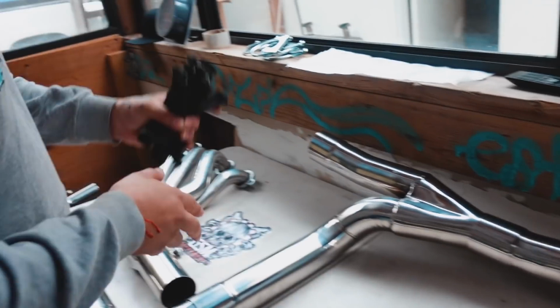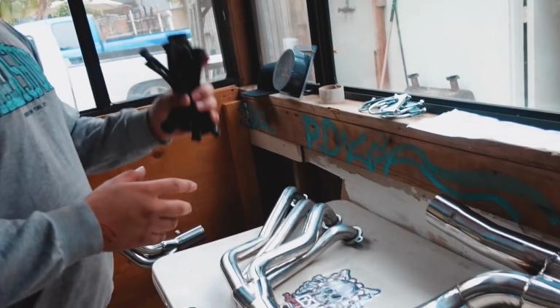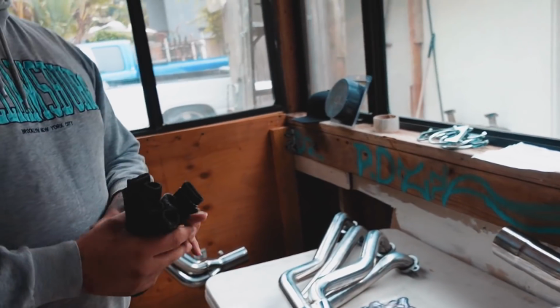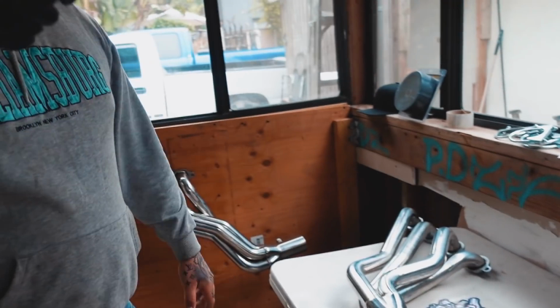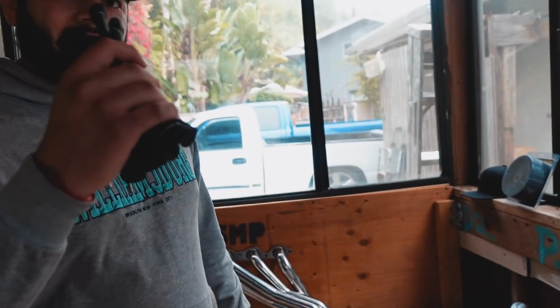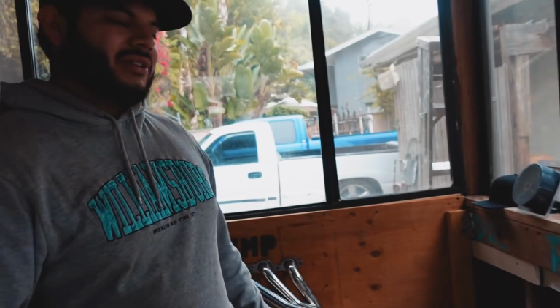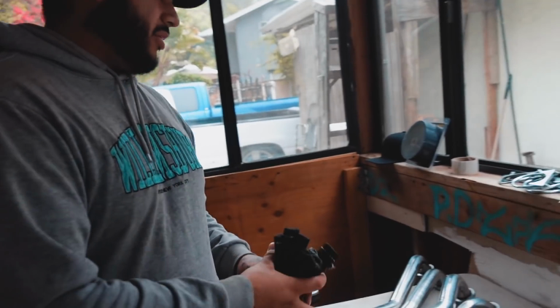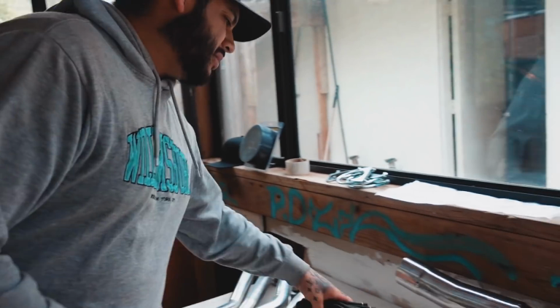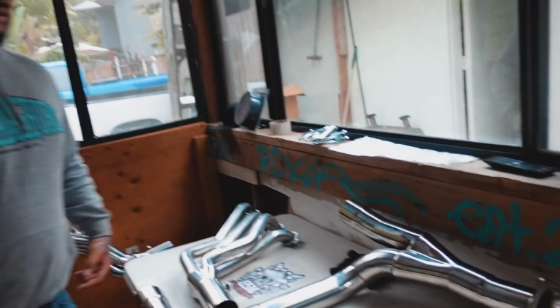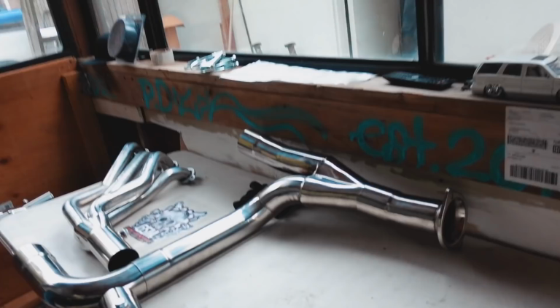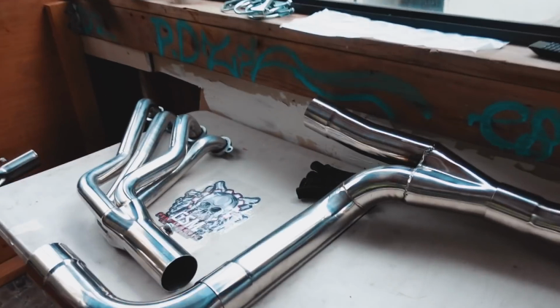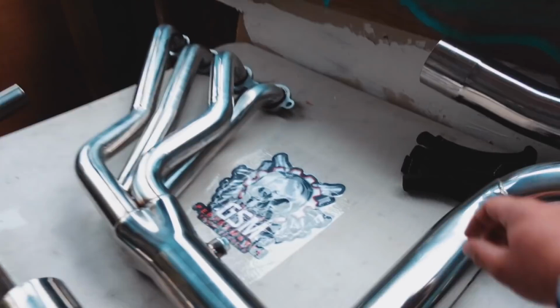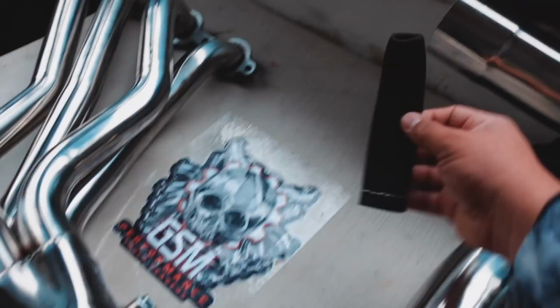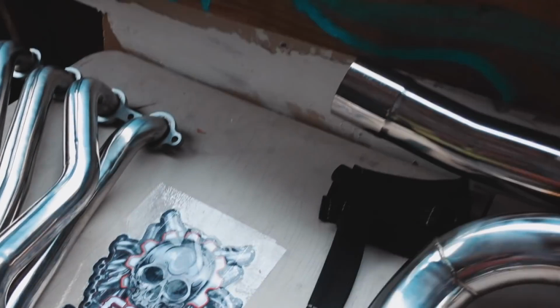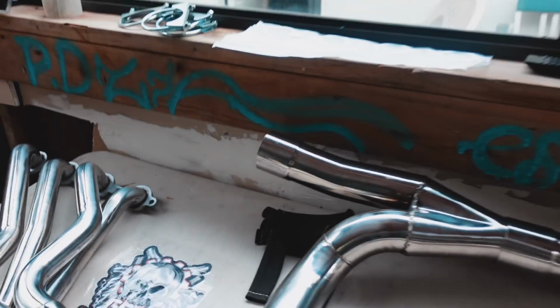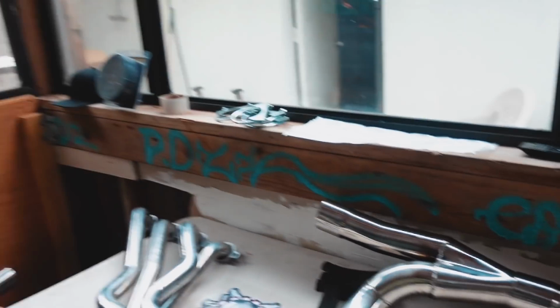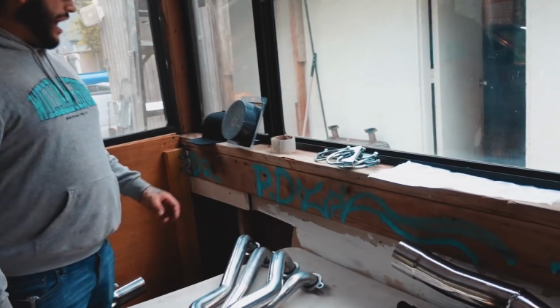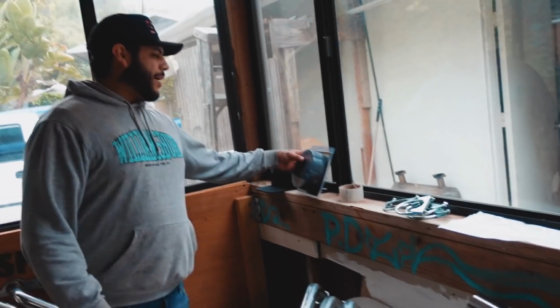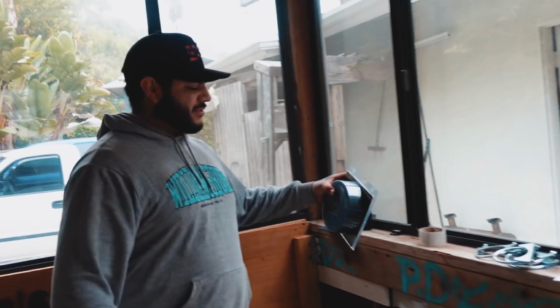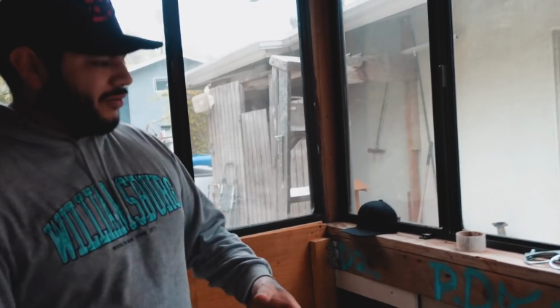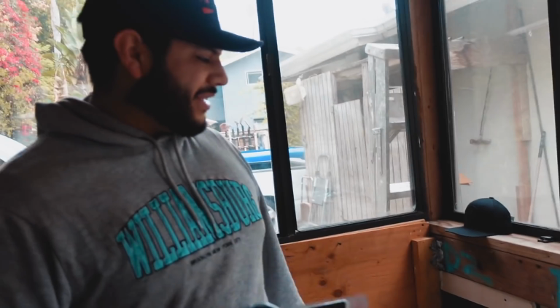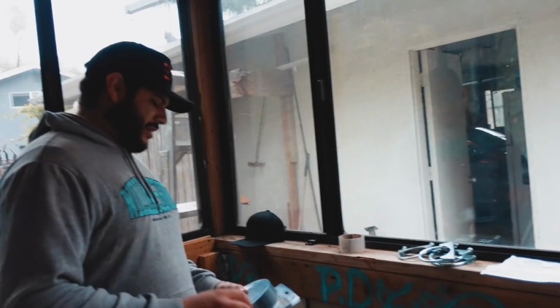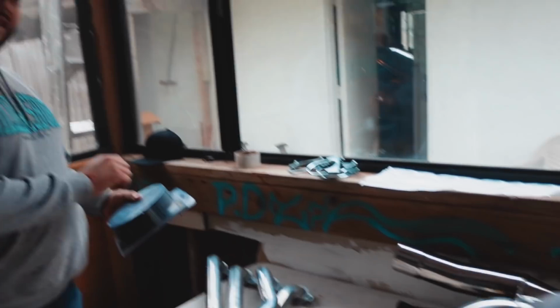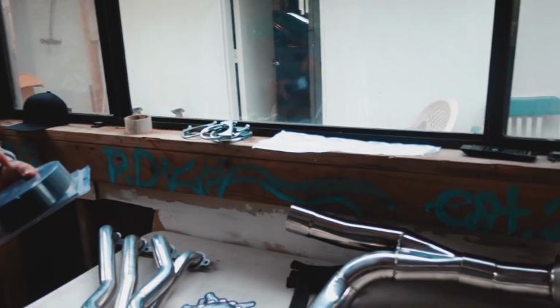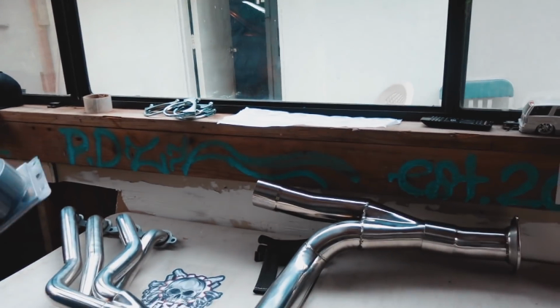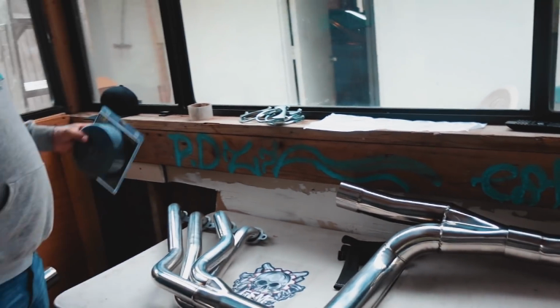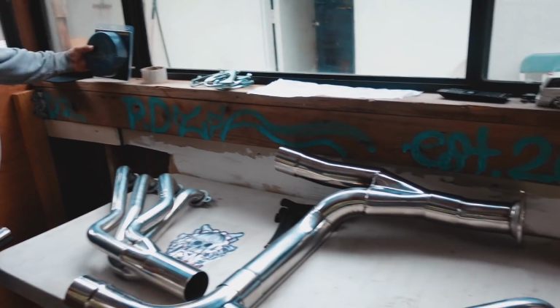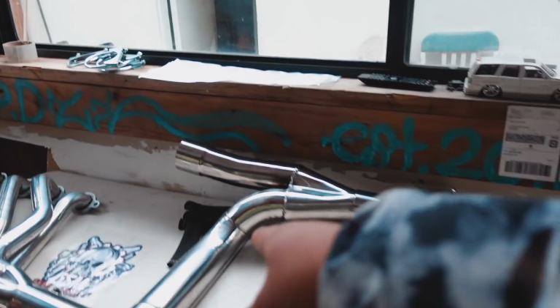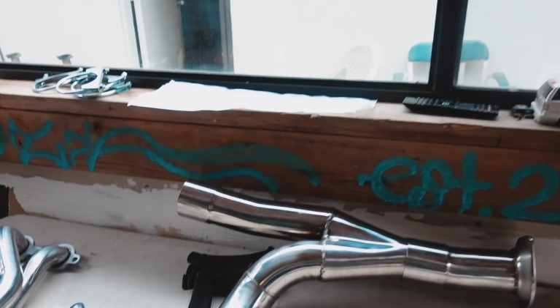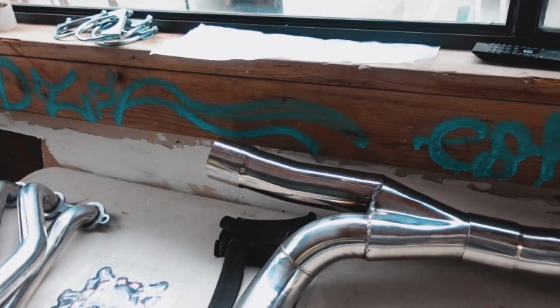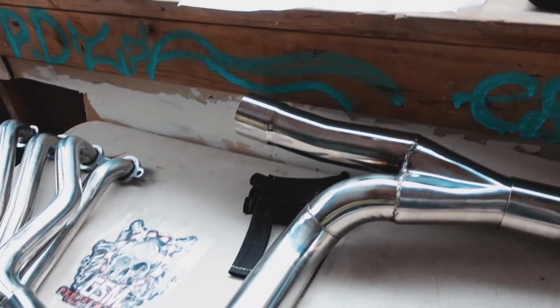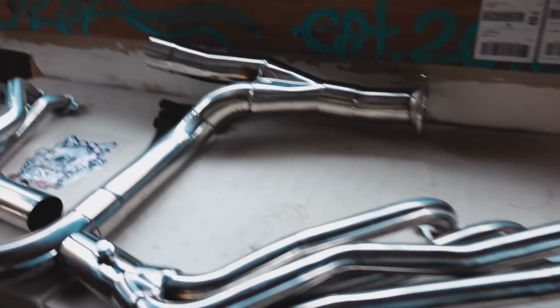This looks like a lot, bro. These are heat sleeves for your cables so they won't burn. I thought these were condoms! Just kidding, I'm messing around. Hell yeah bro, let's get it. I was gonna wrap them with this, but I need a lot more of it. We'll just use that for sure.